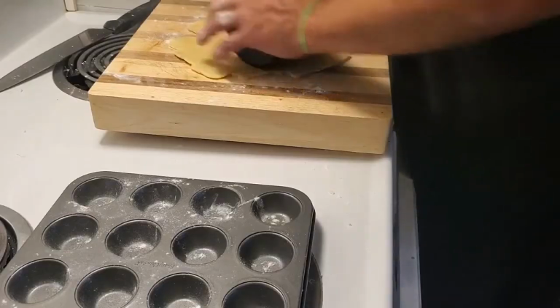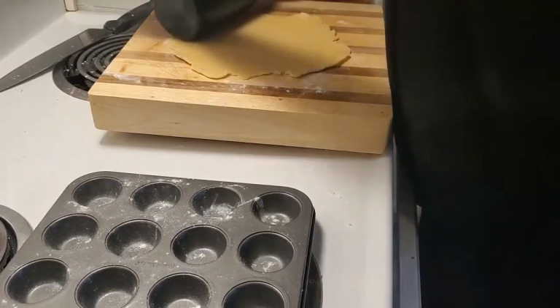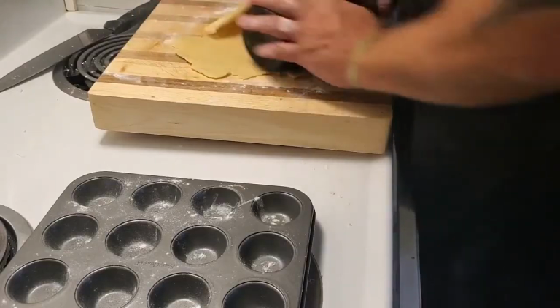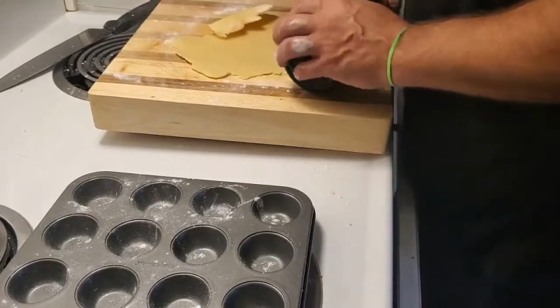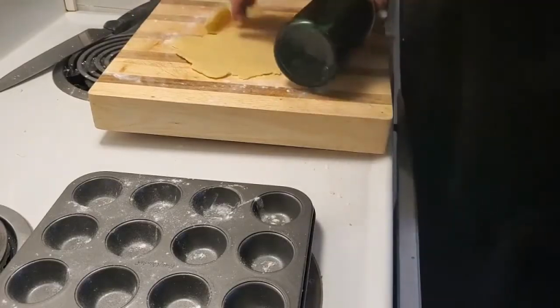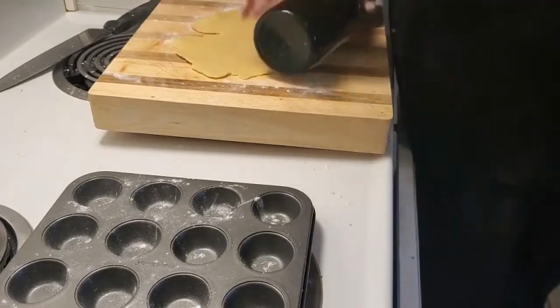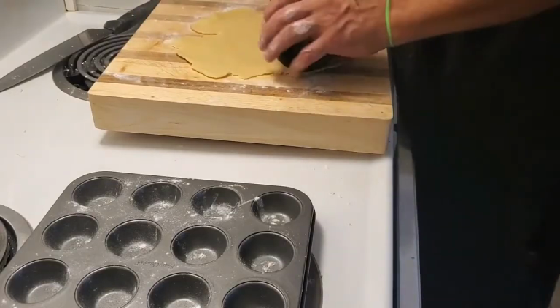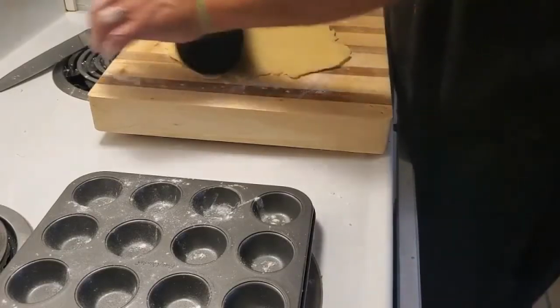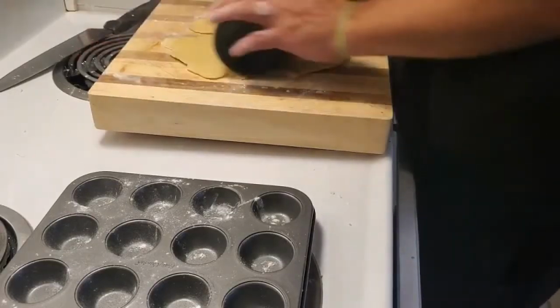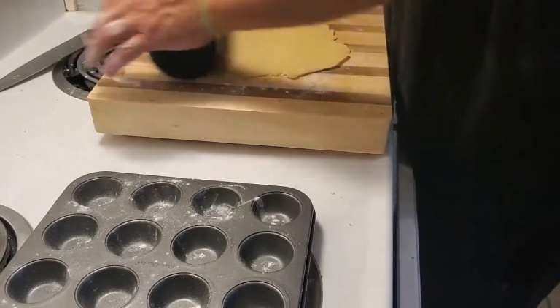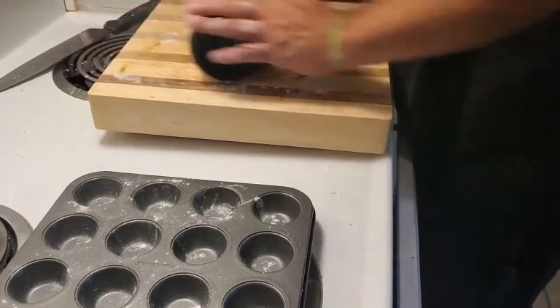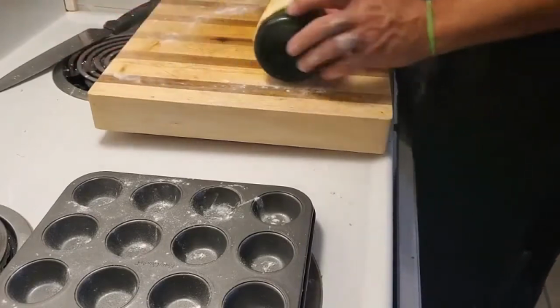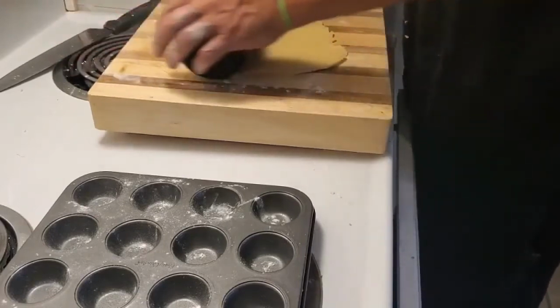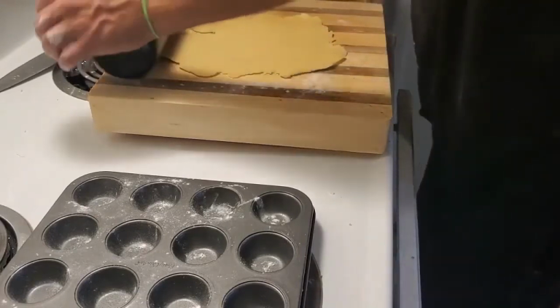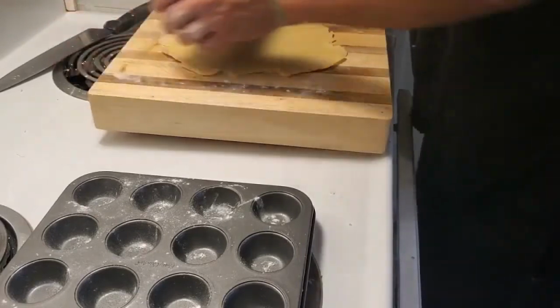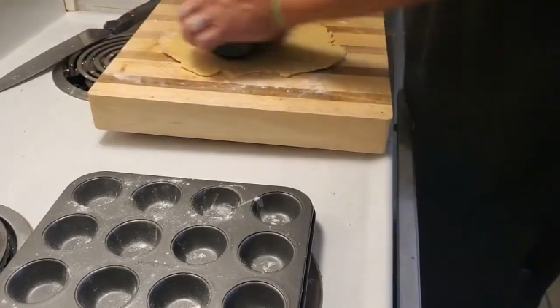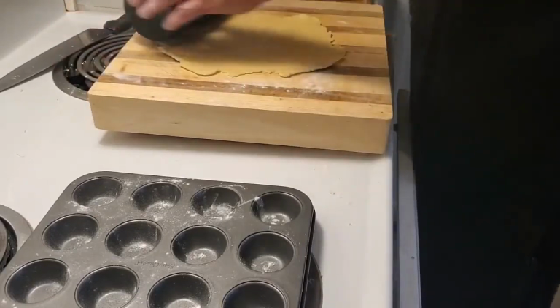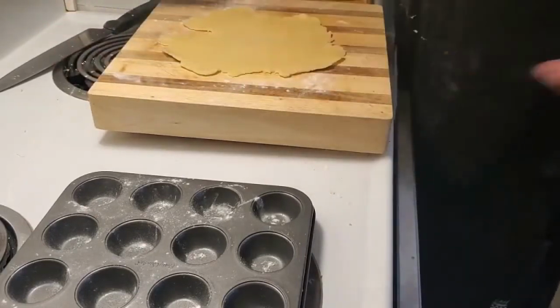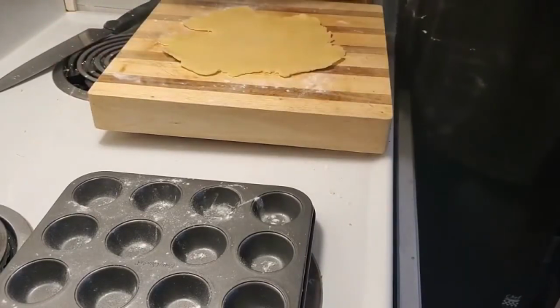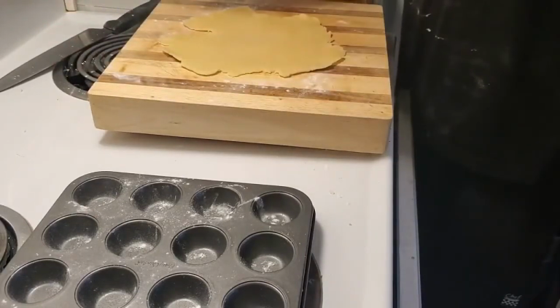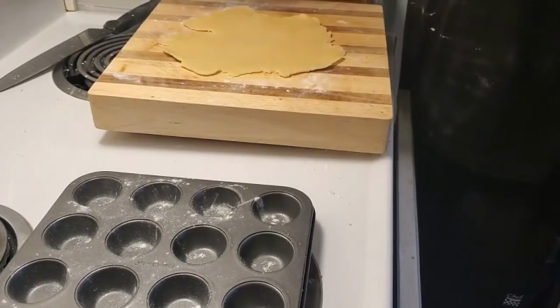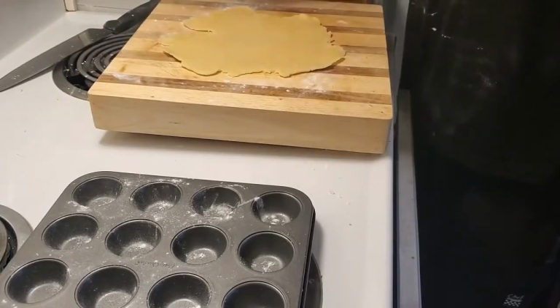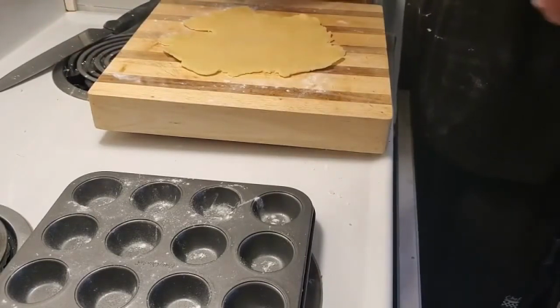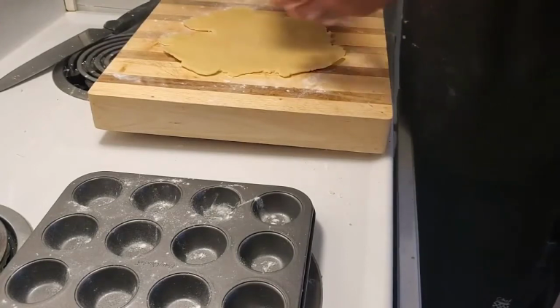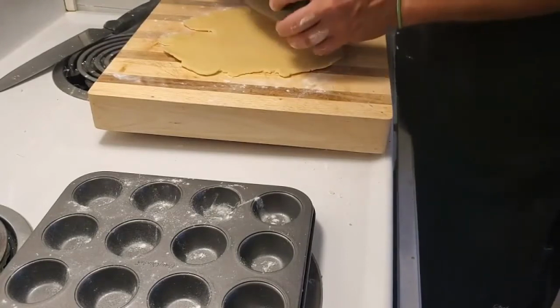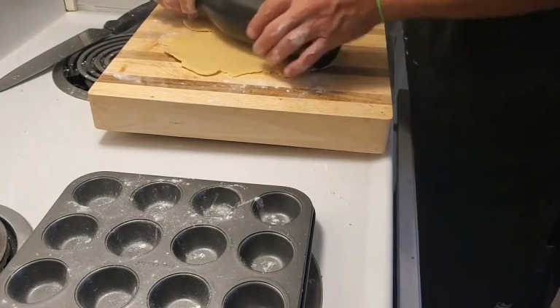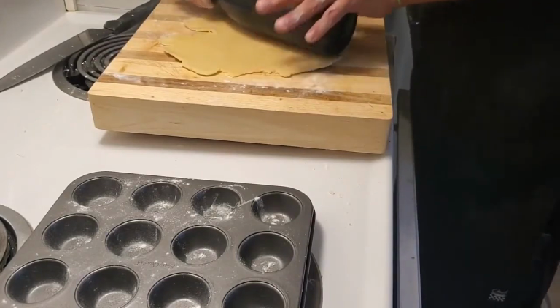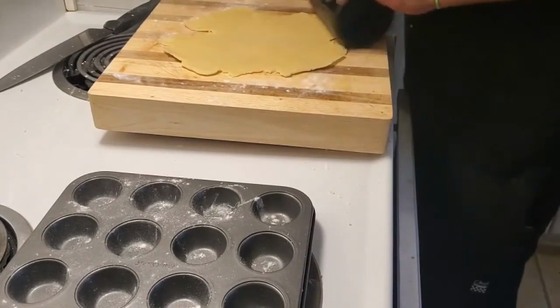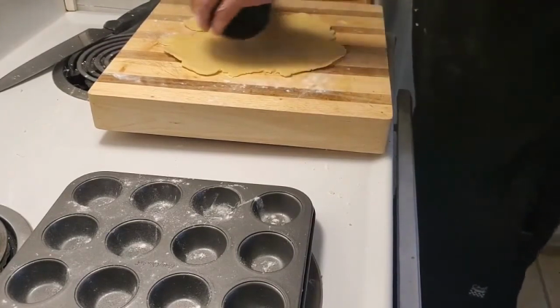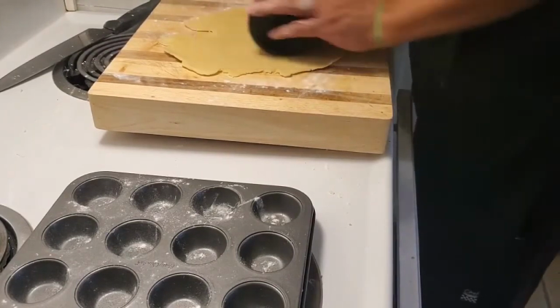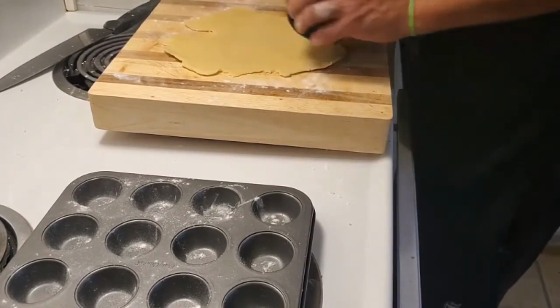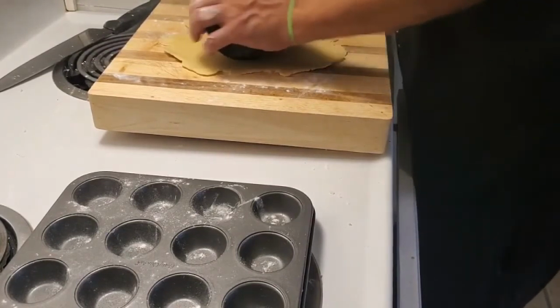Hello everybody, welcome back. This is the pie crust that we've made in another video, and we're about to finish off our lovely butter tarts.